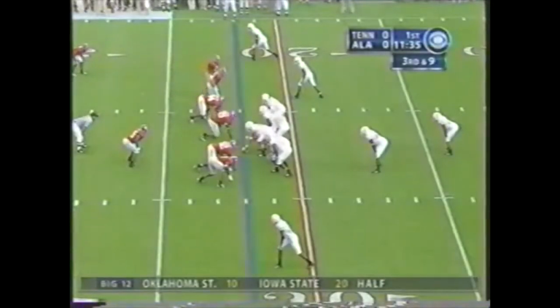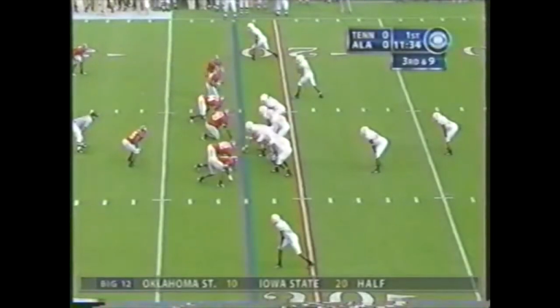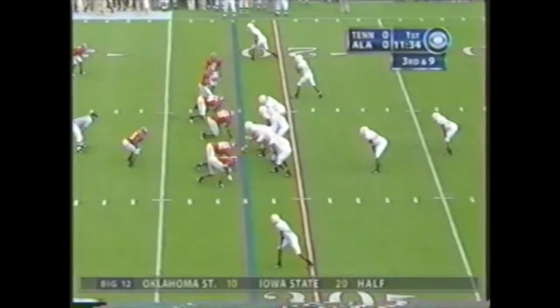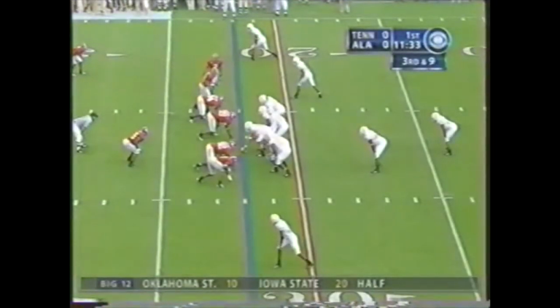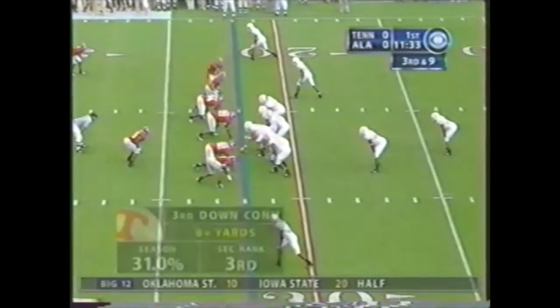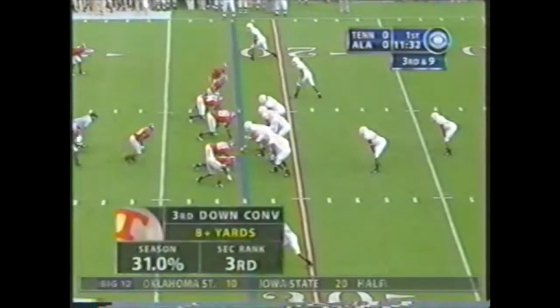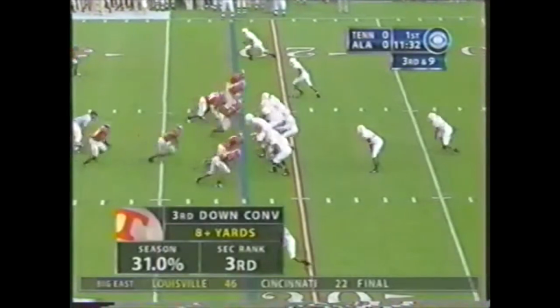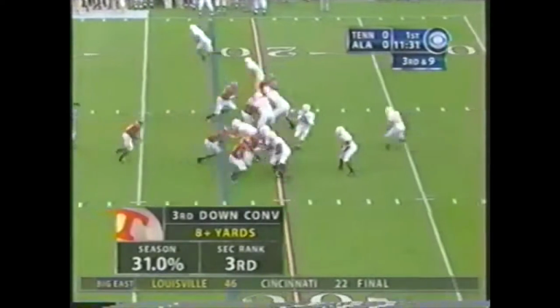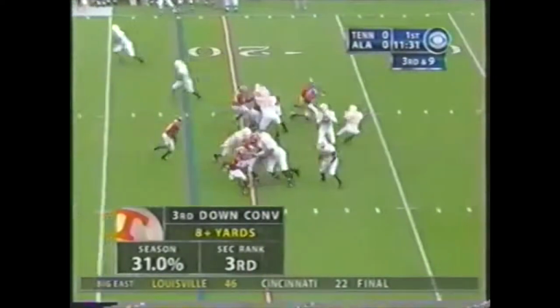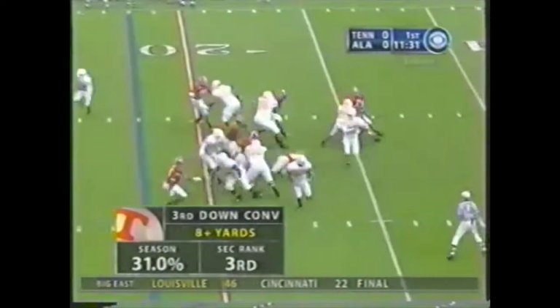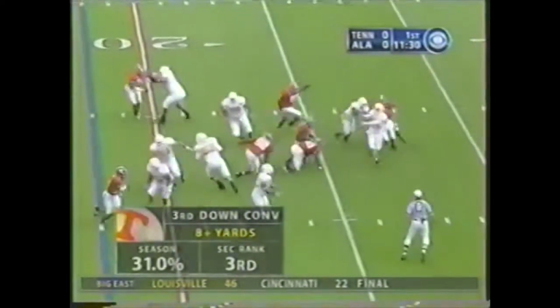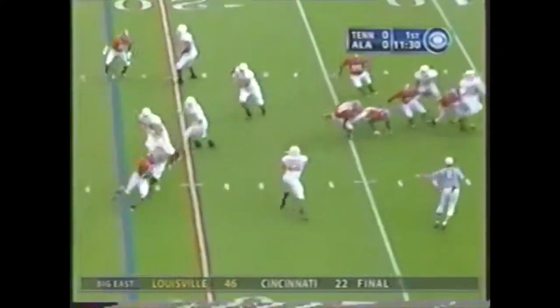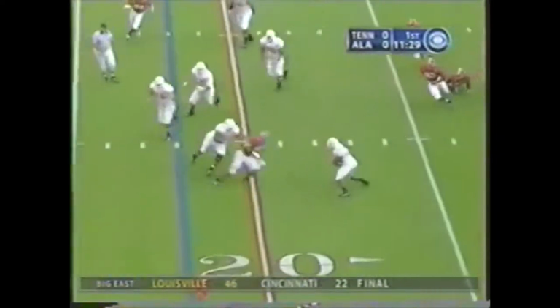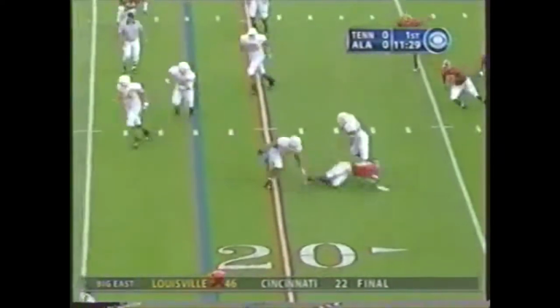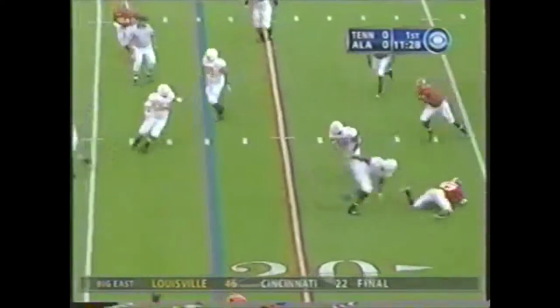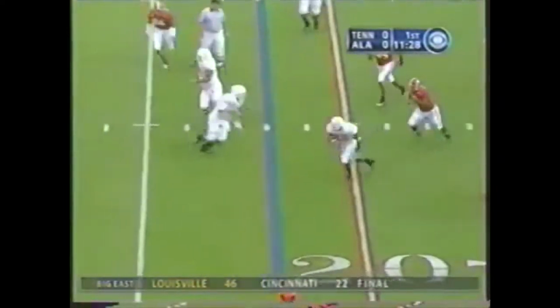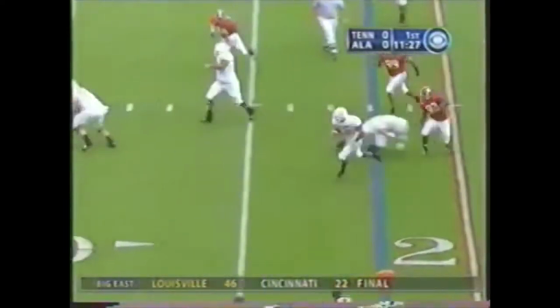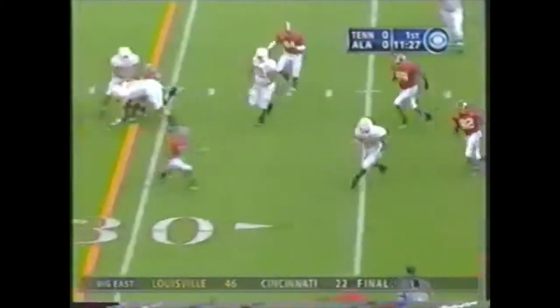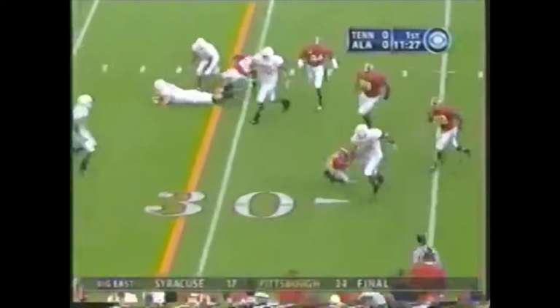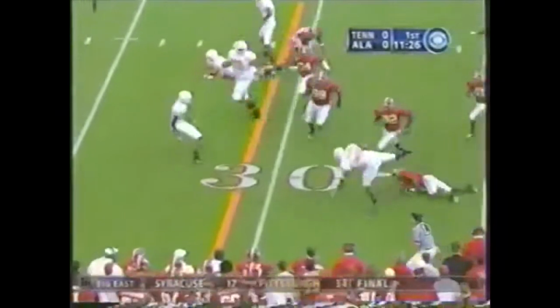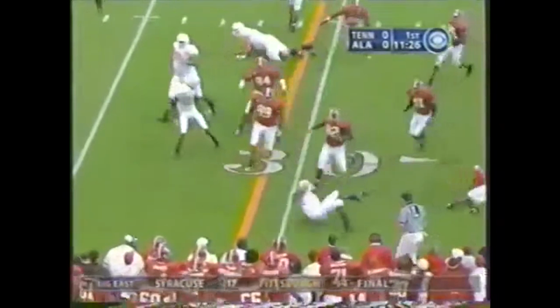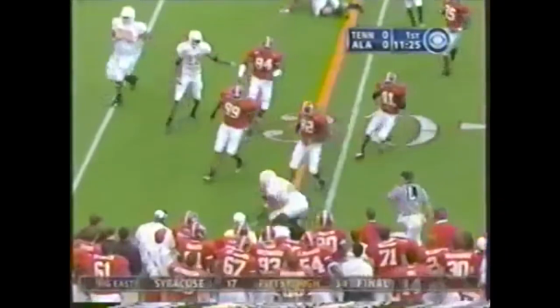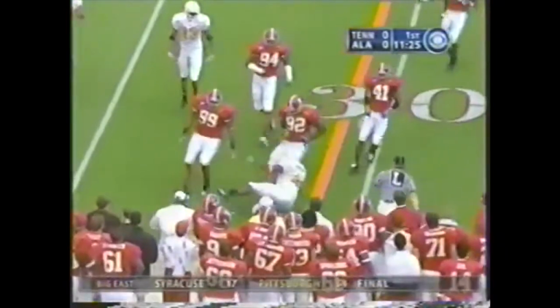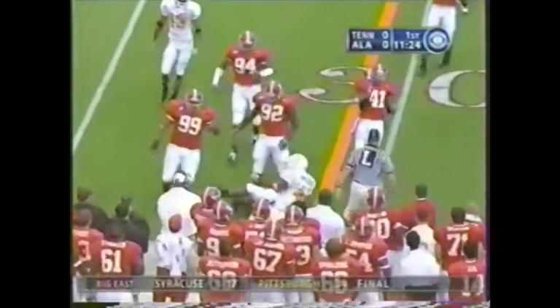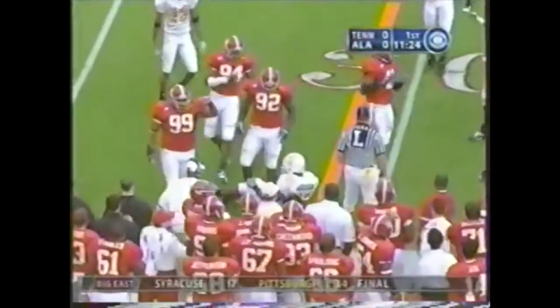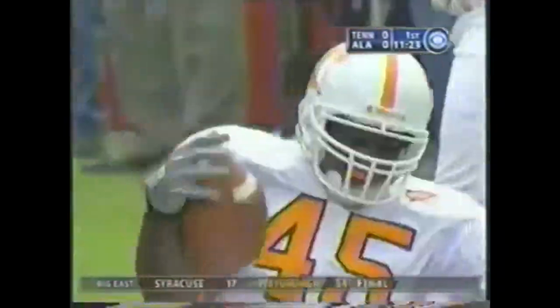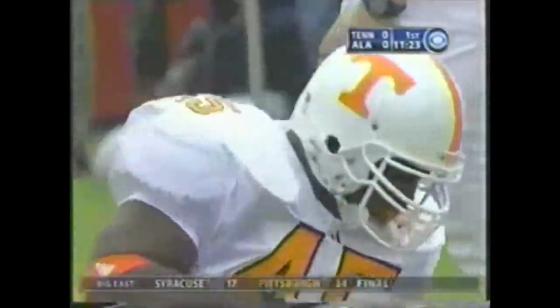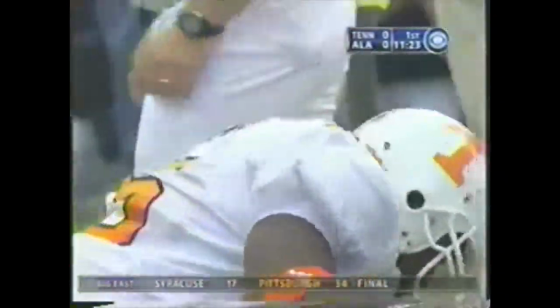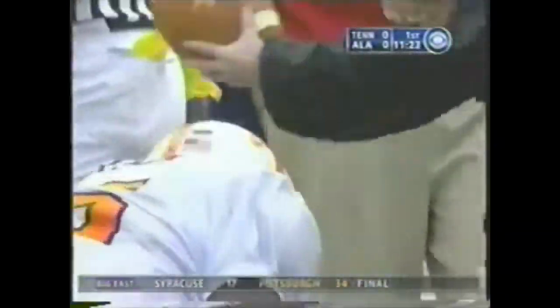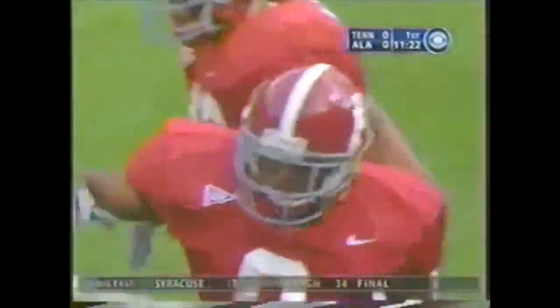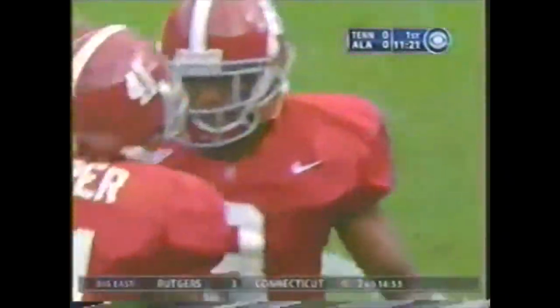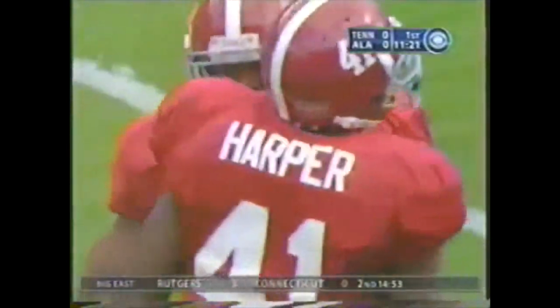Third and 9 rather than third and 4 — changes things considerably. Here comes the blitz. Clawson in trouble, gets rid of it. Corey Anderson, the fullback, is a load at 270 pounds, but he has caught it a yard short at the 30-yard line.